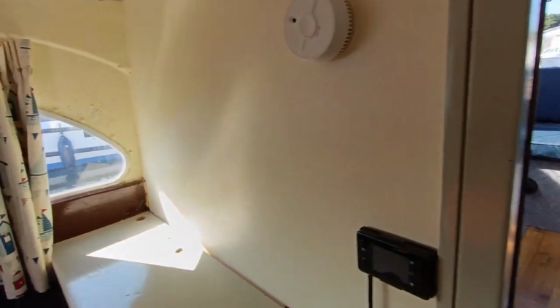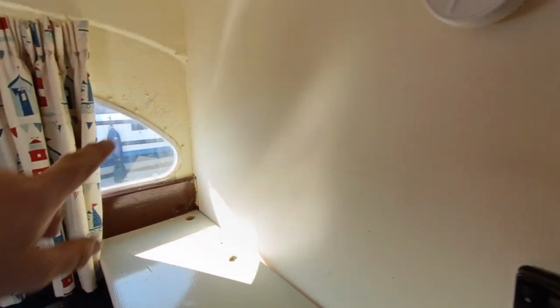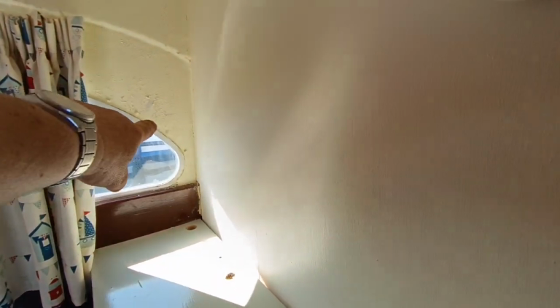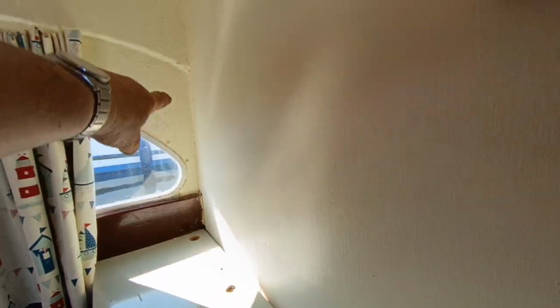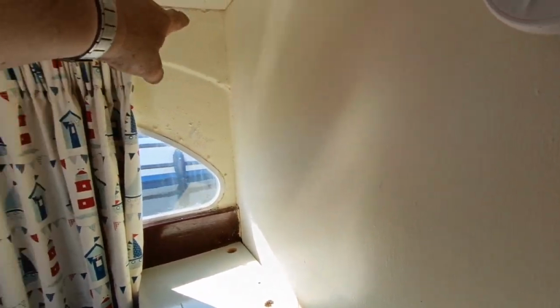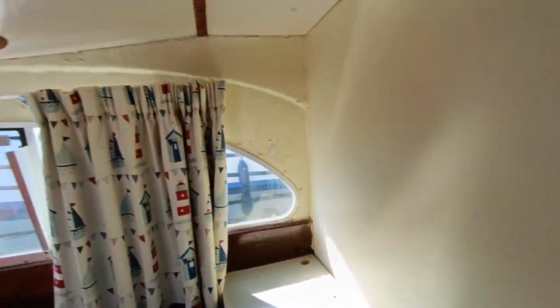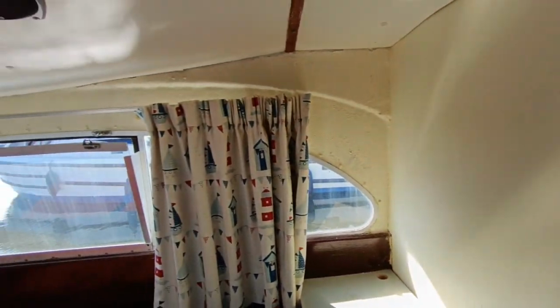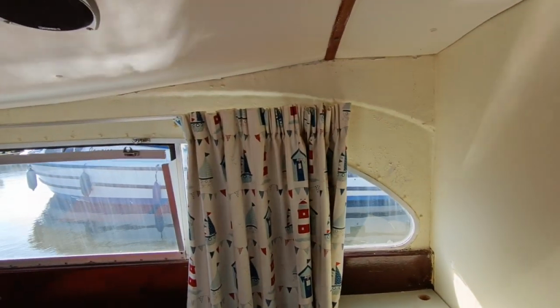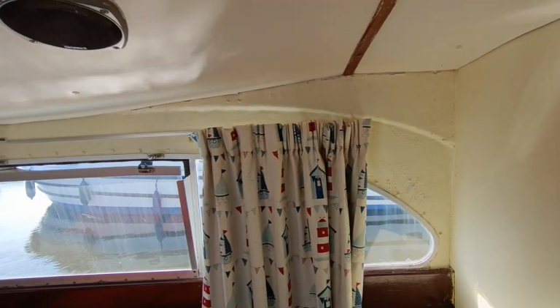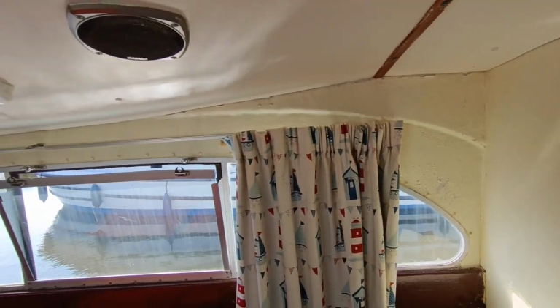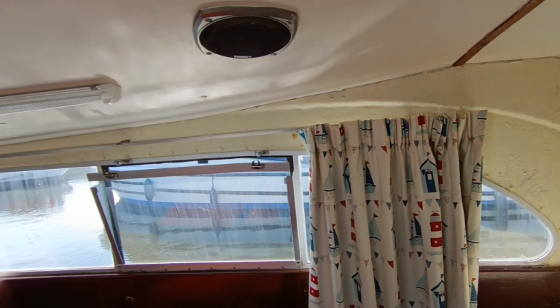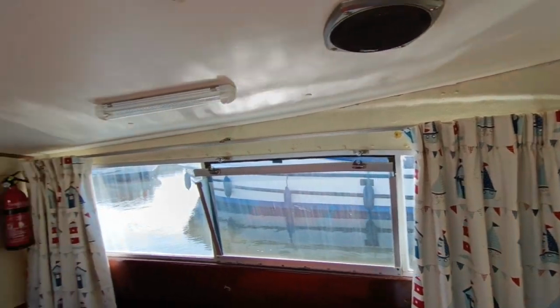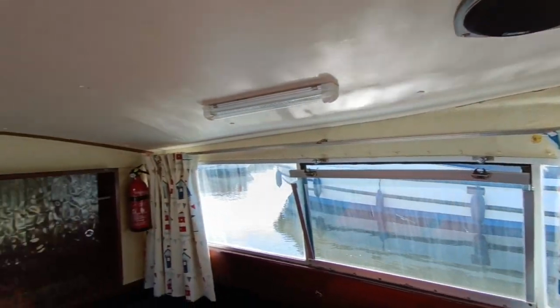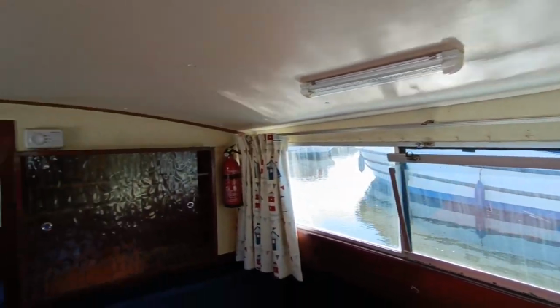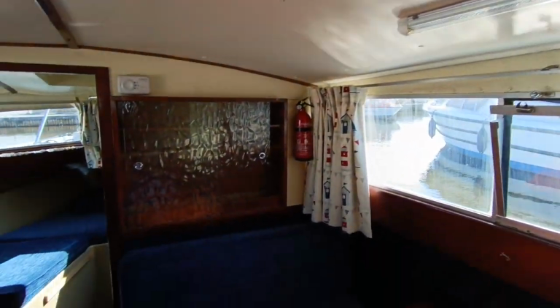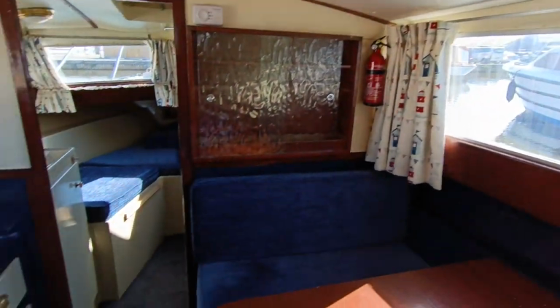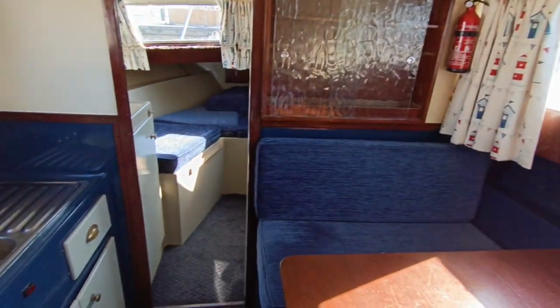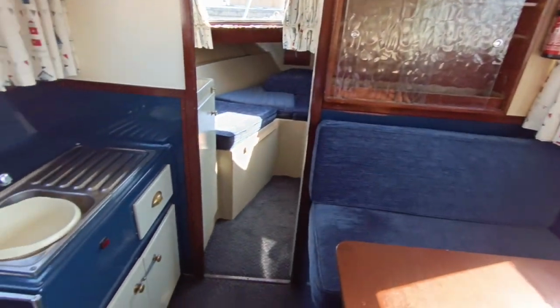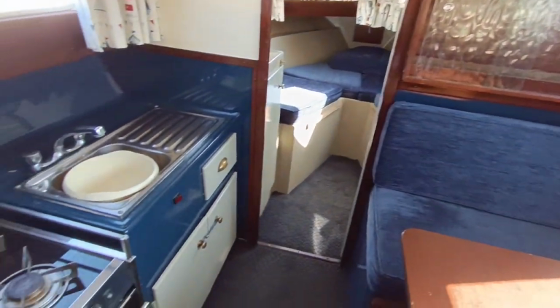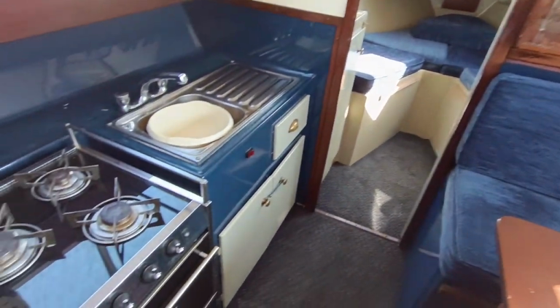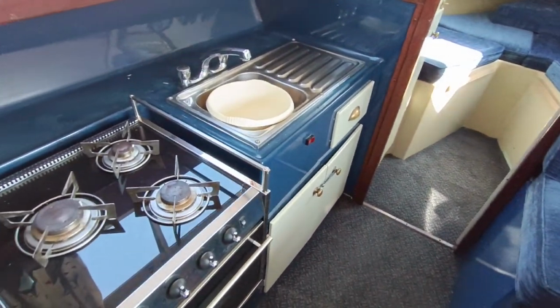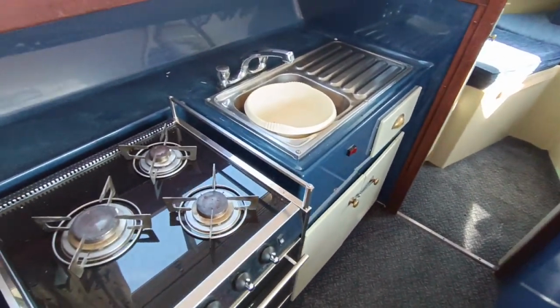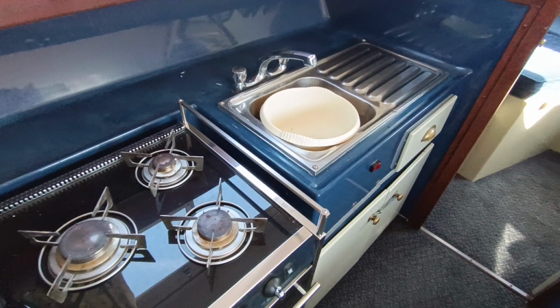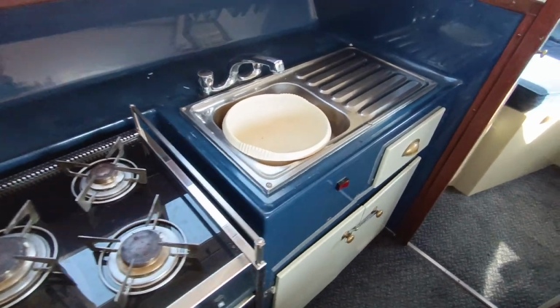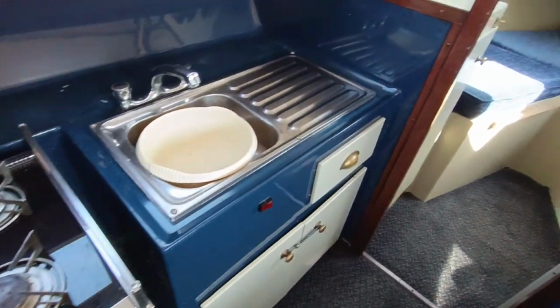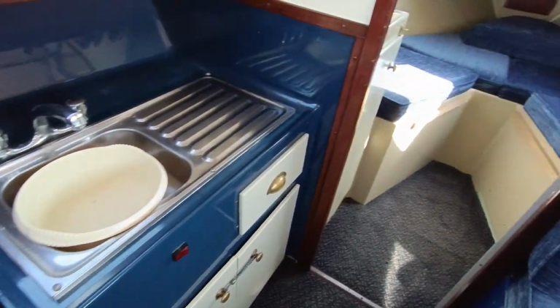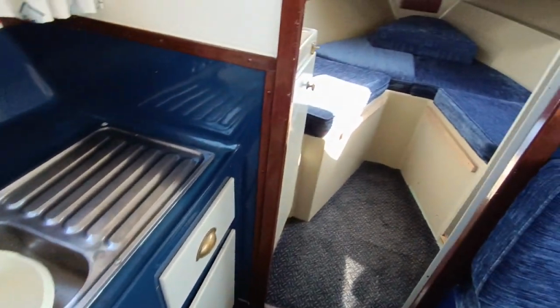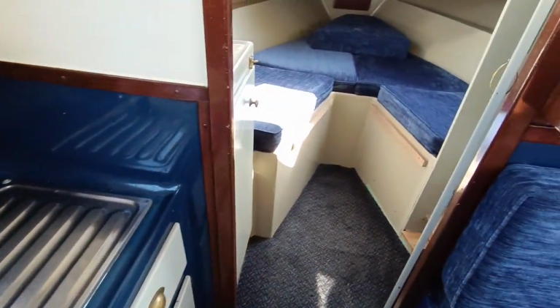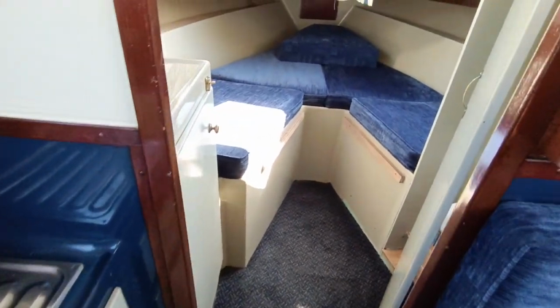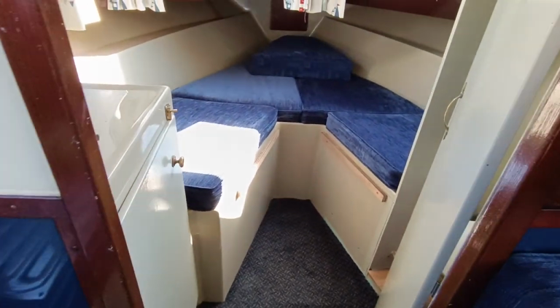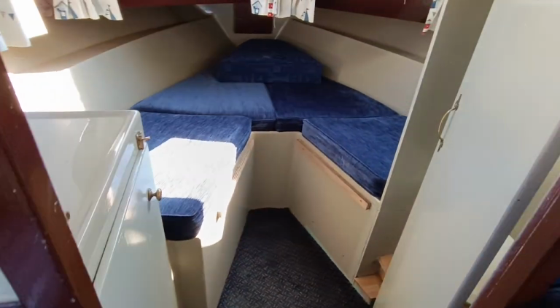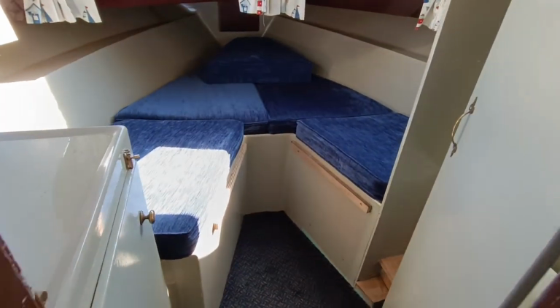A nice view out to the cockpit. A little bit of paint — we'll redo painting the inside of the GRP. Other than that she's actually a really nice little boat. Doesn't smell damp, engine starts readily. Nice little four-berth boat.